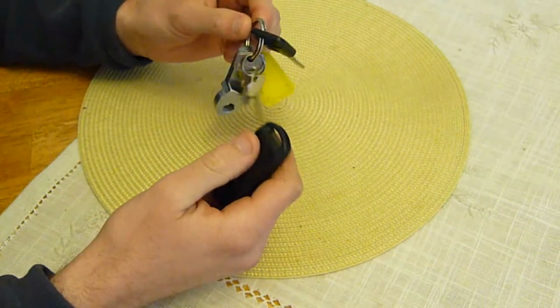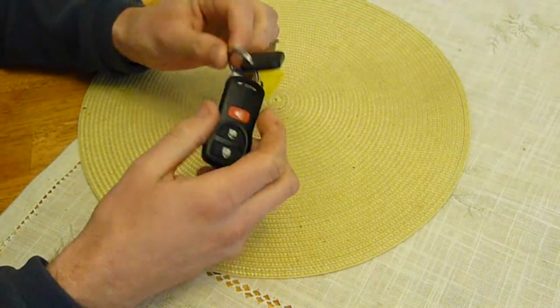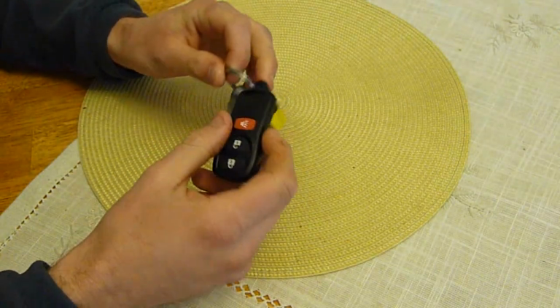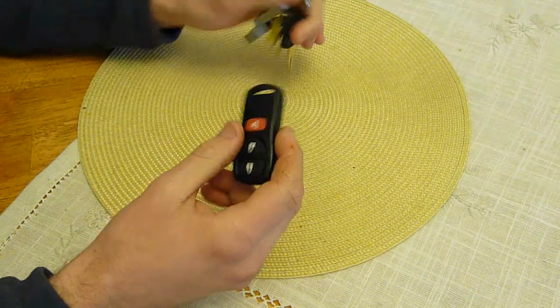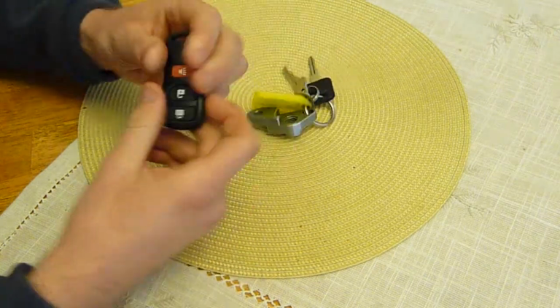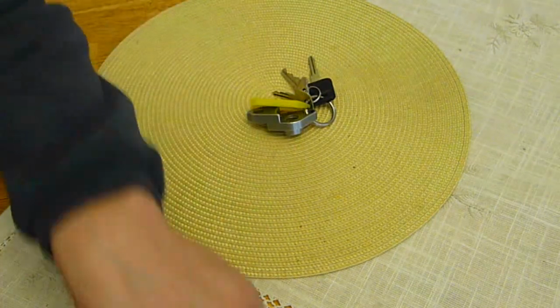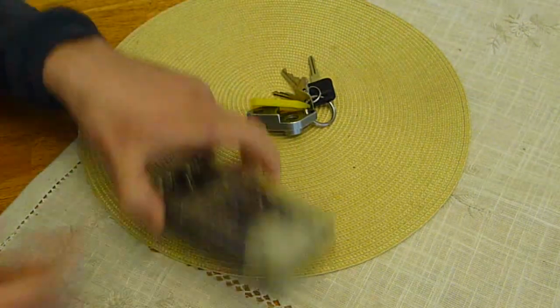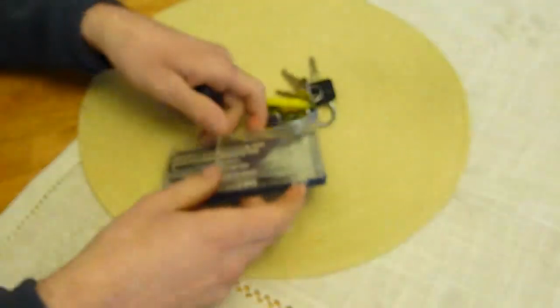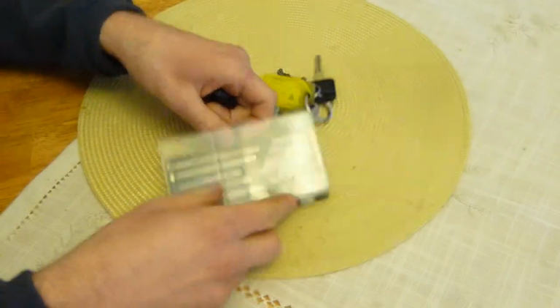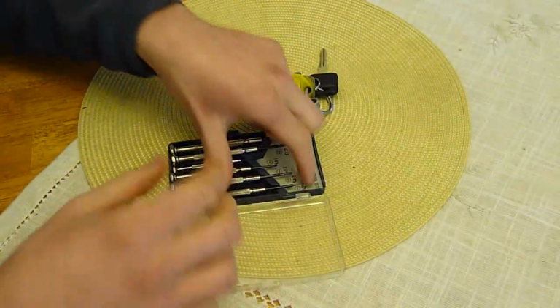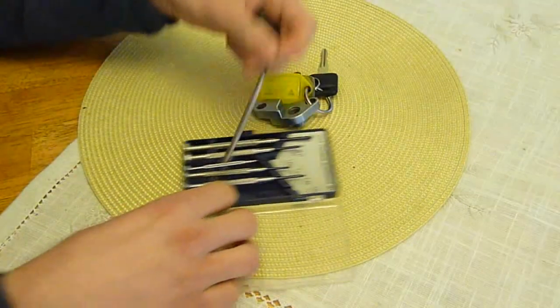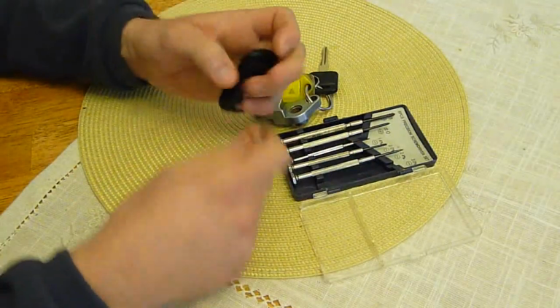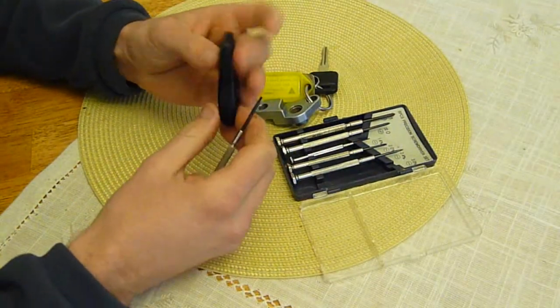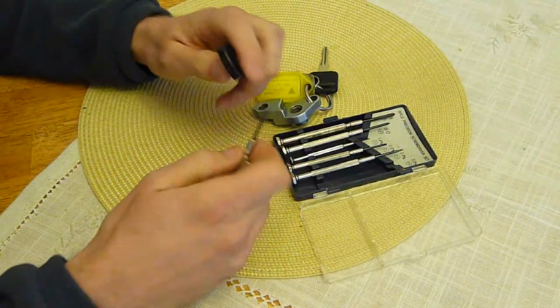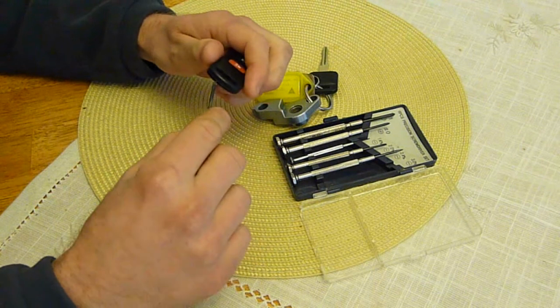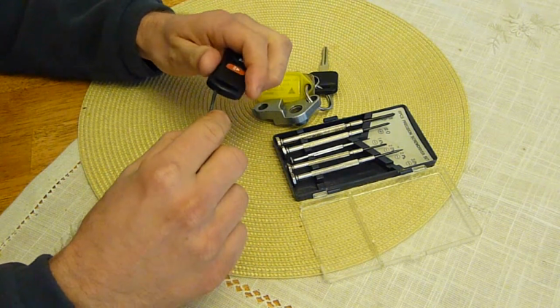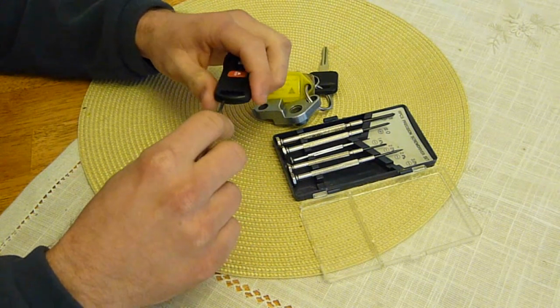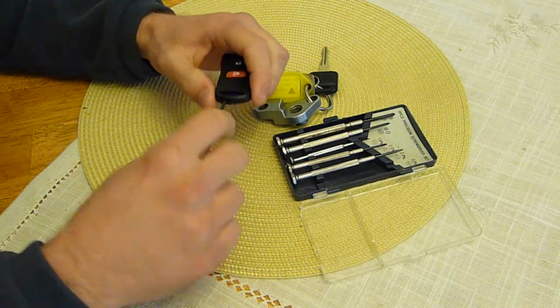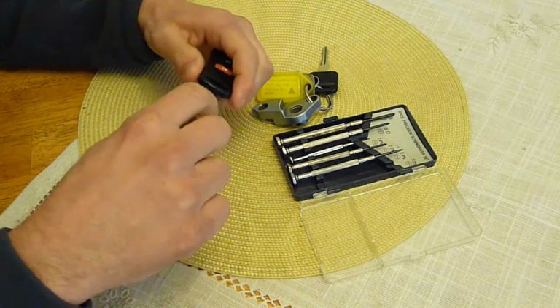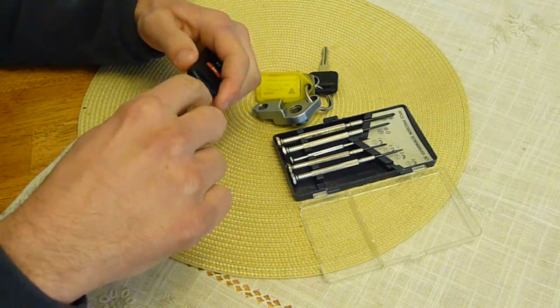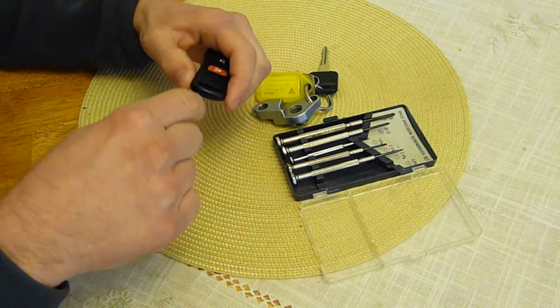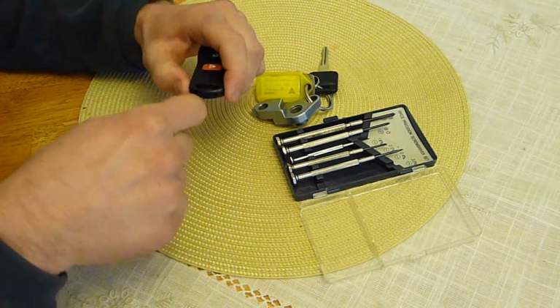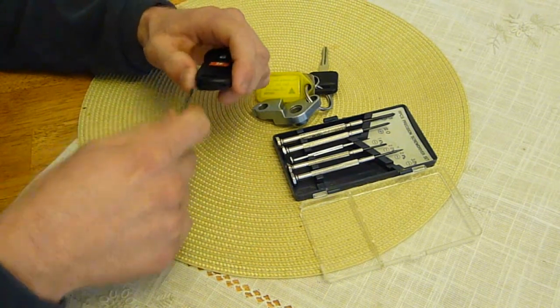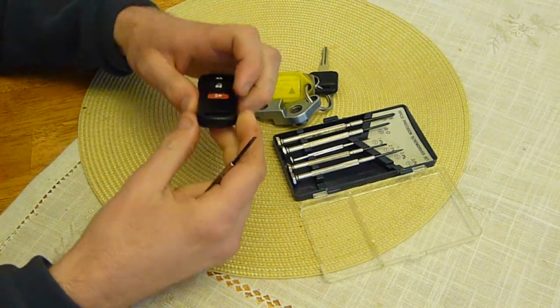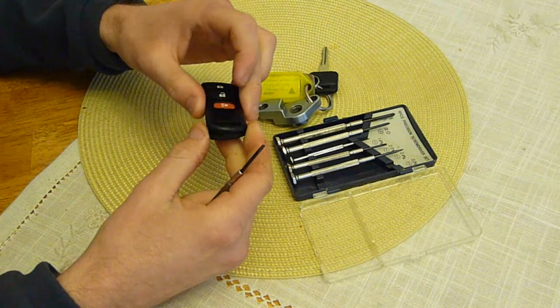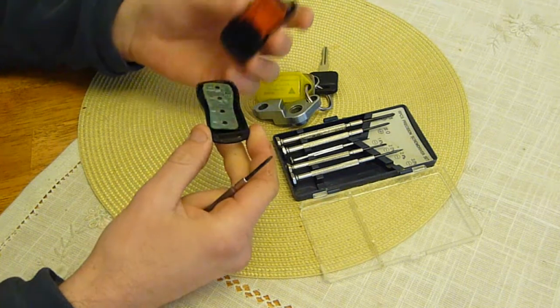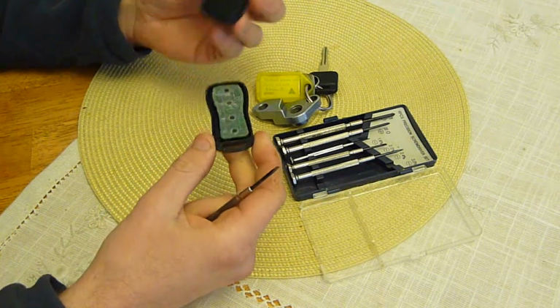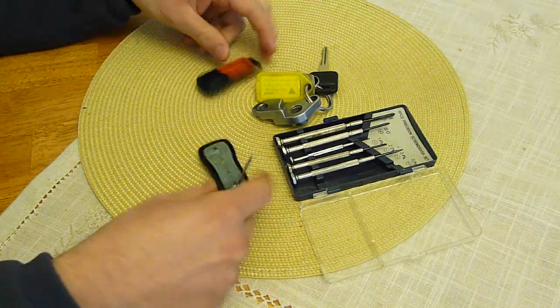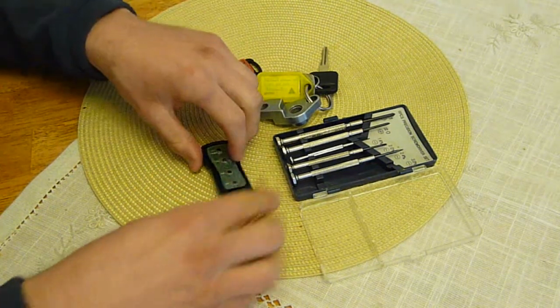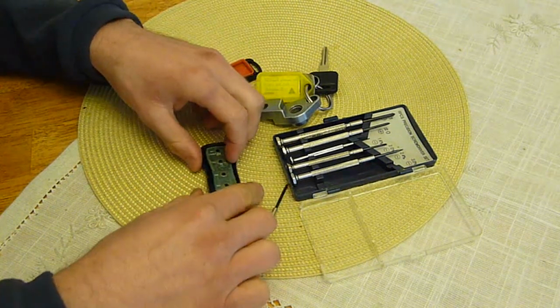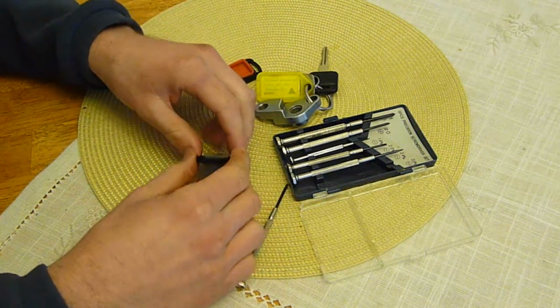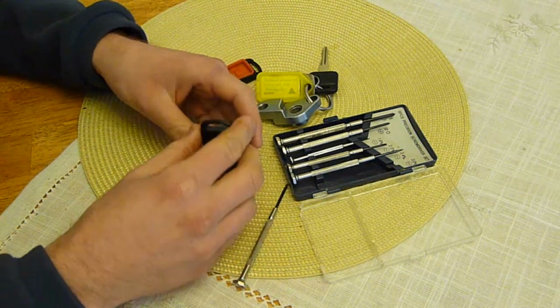You want to take it off the key loops, then get a small flat head screwdriver and sort of leverage it gently to split them into two pieces.